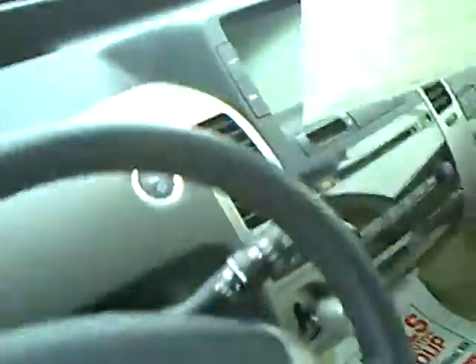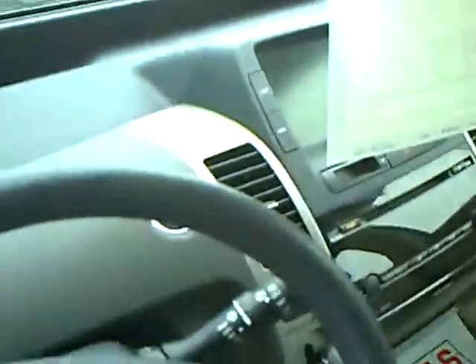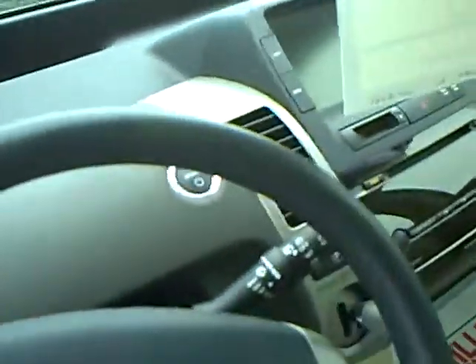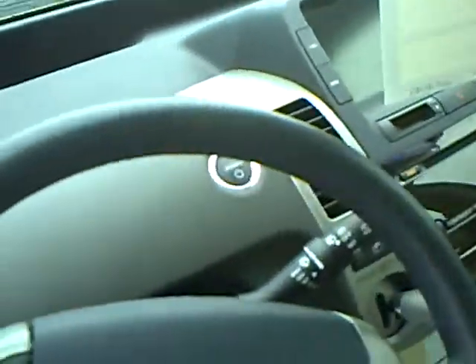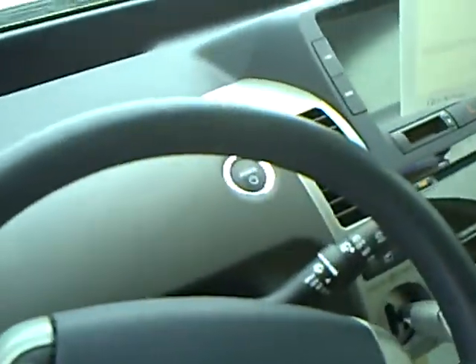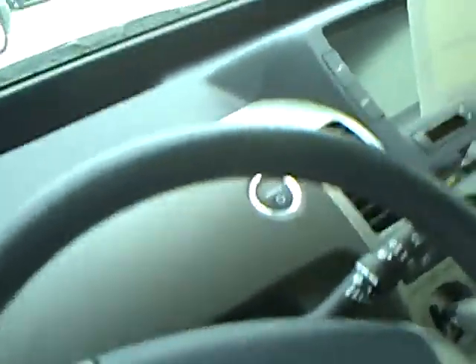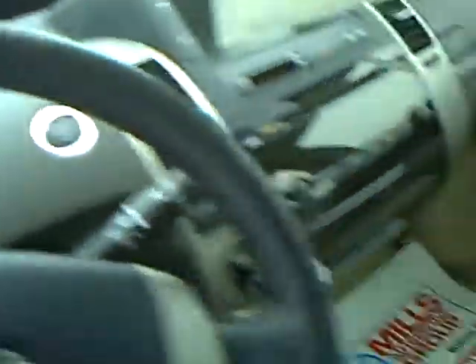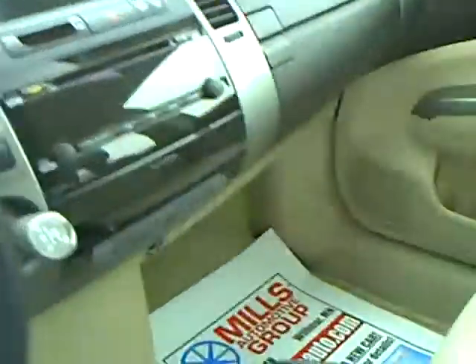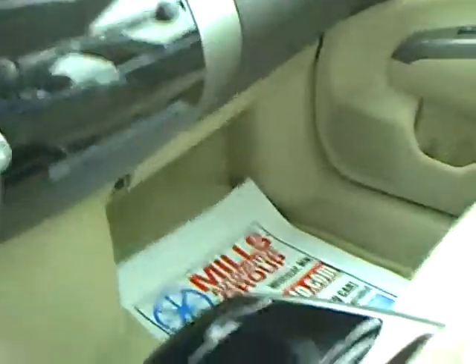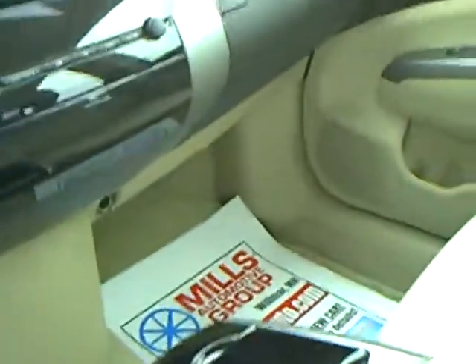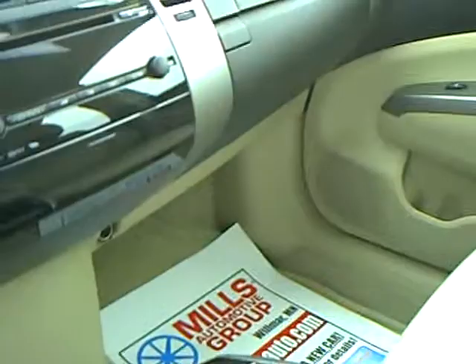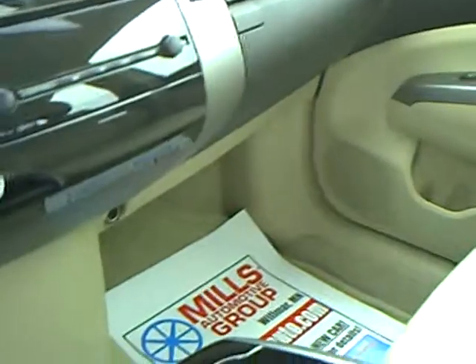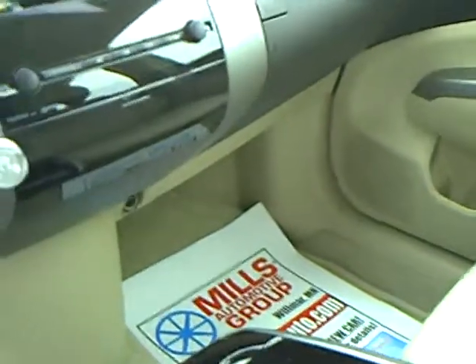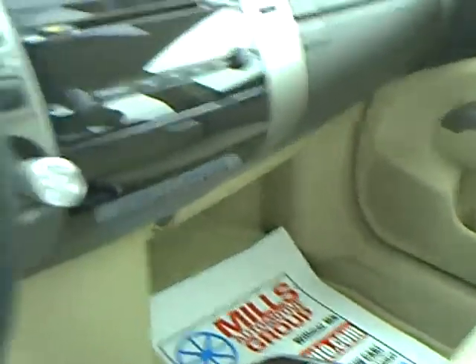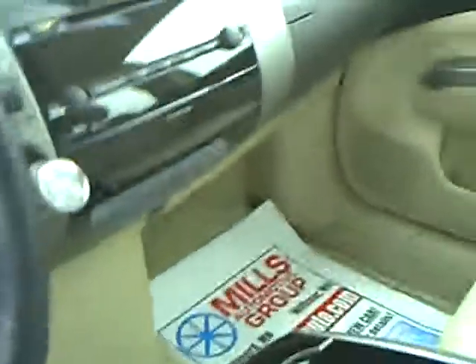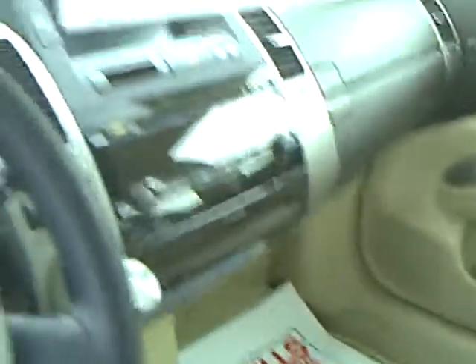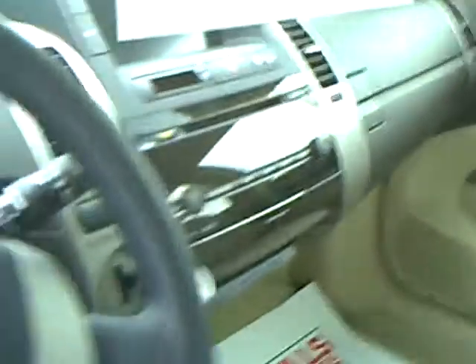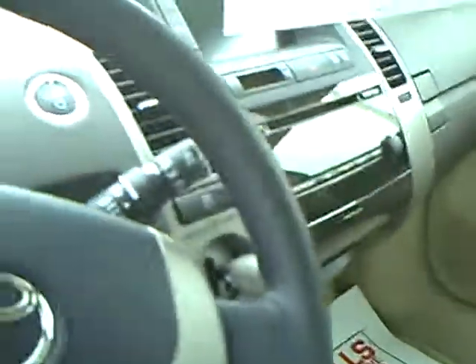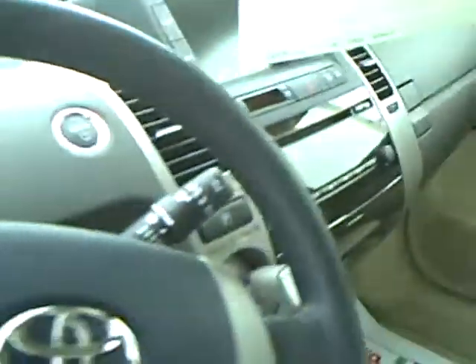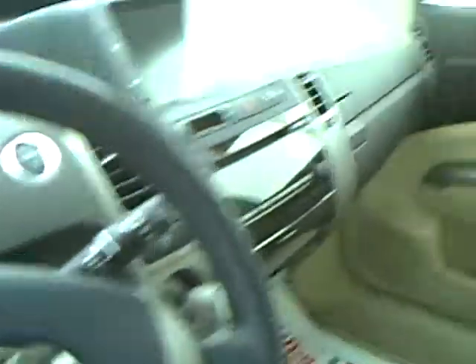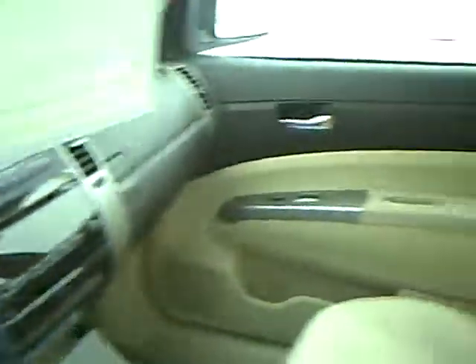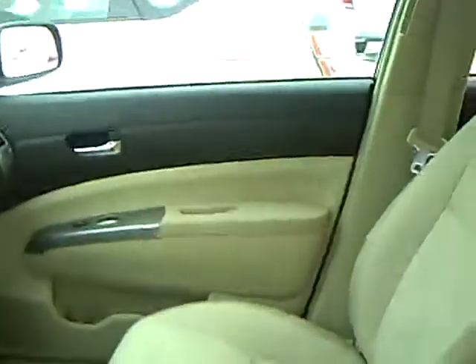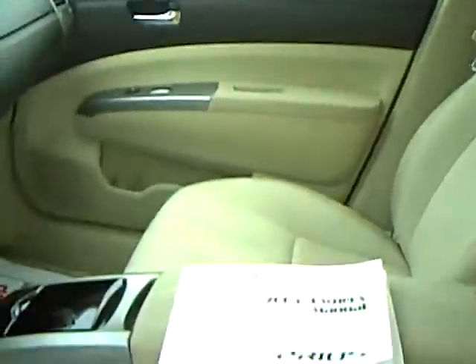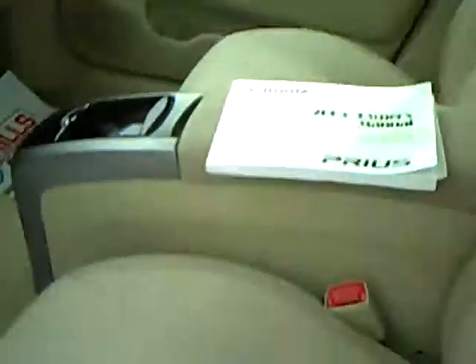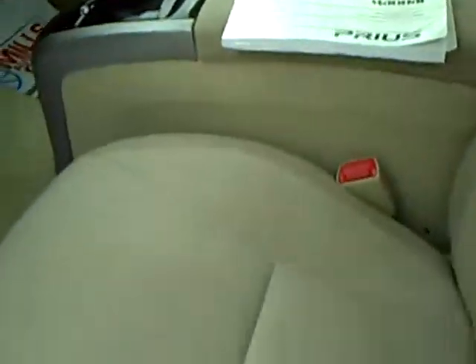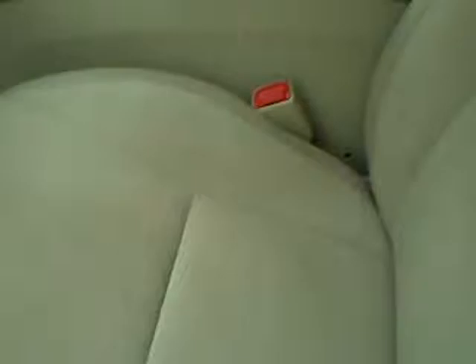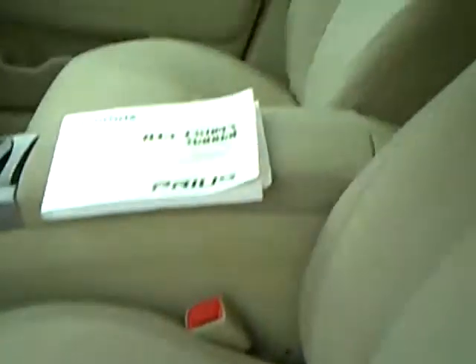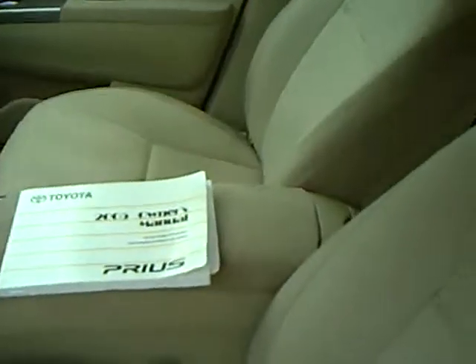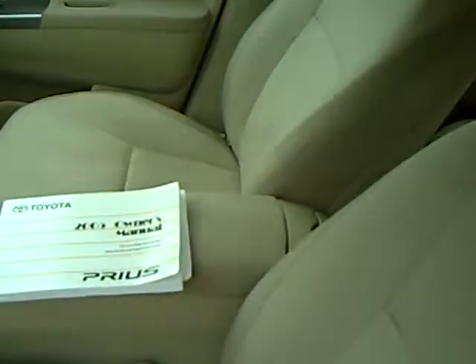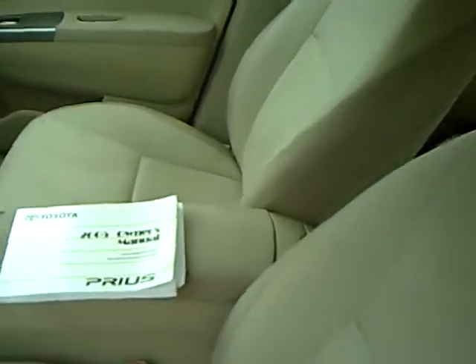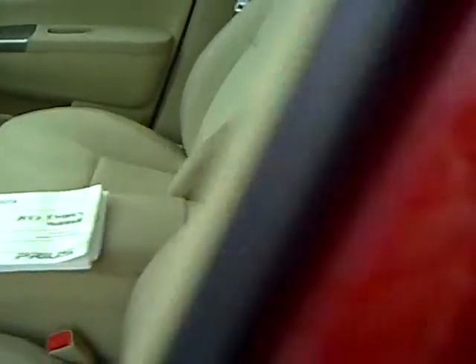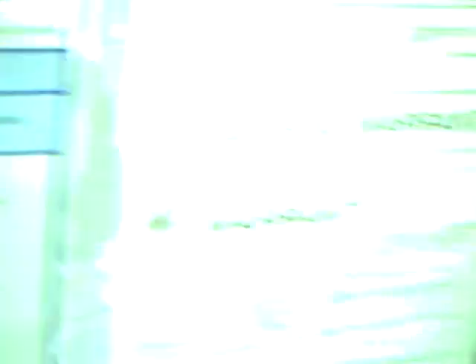Gauges on top, cruise control, power windows, power door locks, AM/FM/CD radio. Going through the interior — it's in nice clean shape and the upholstery is in good shape.